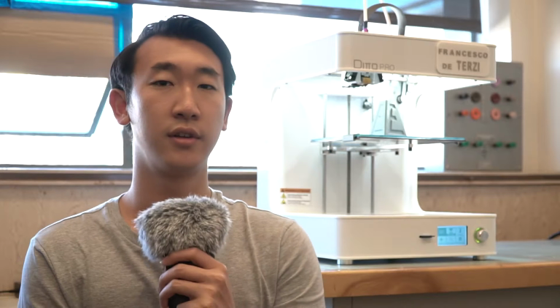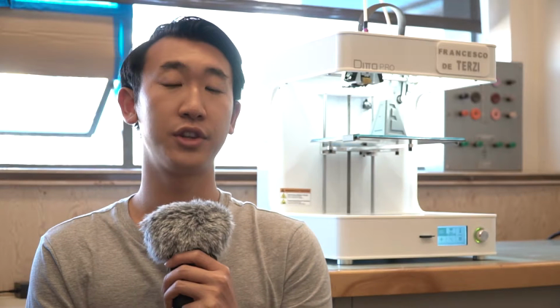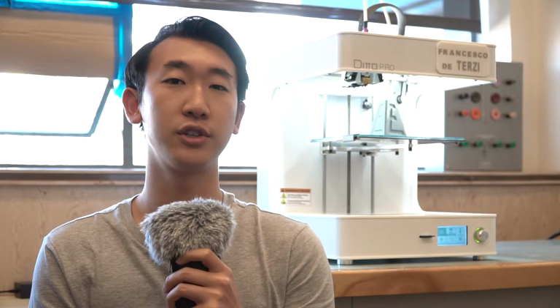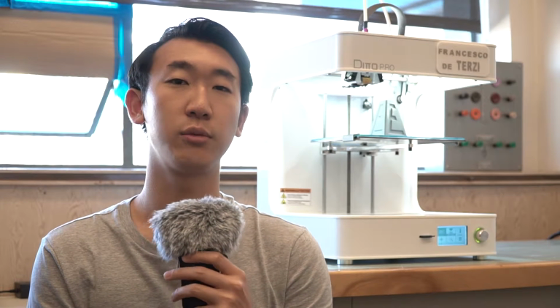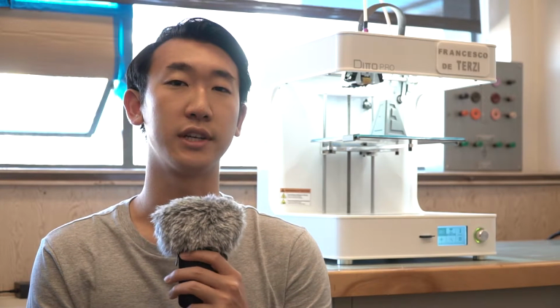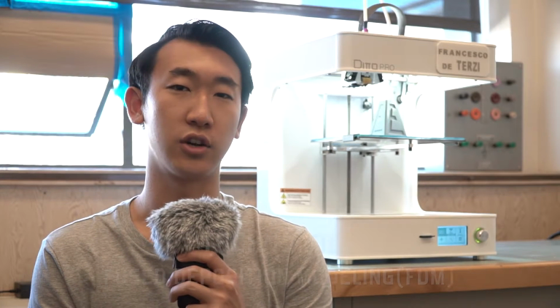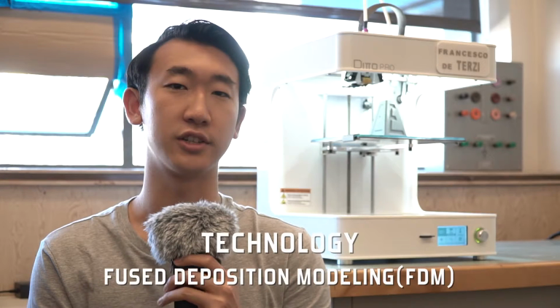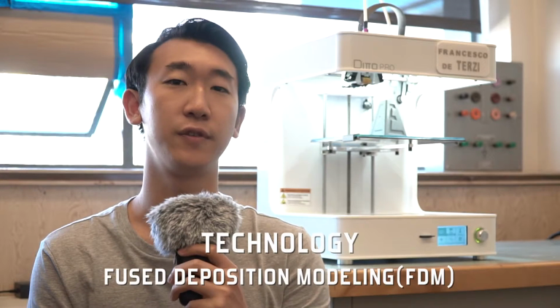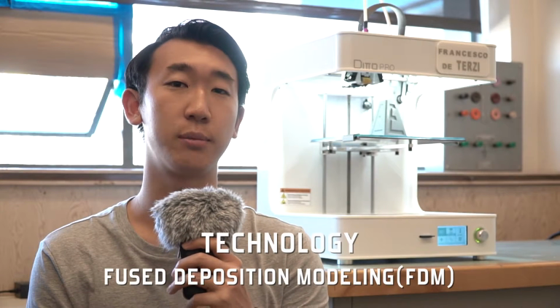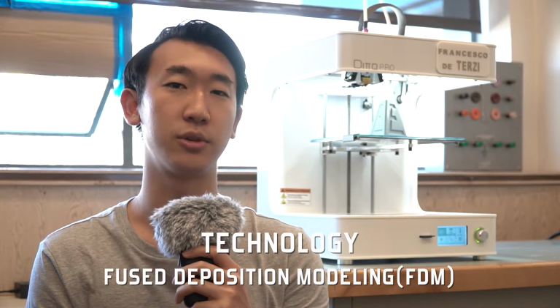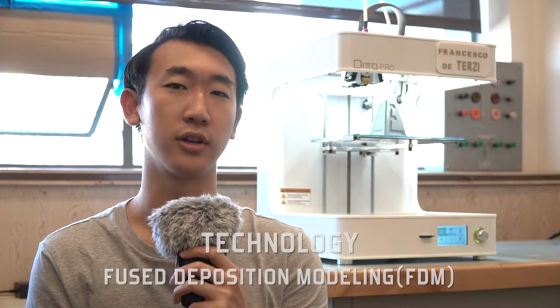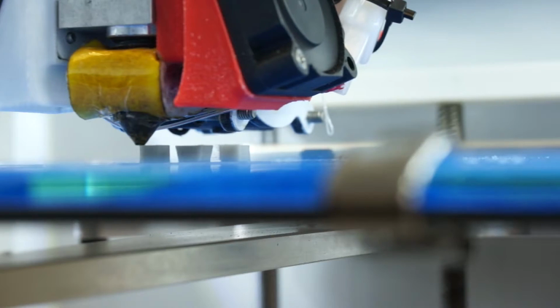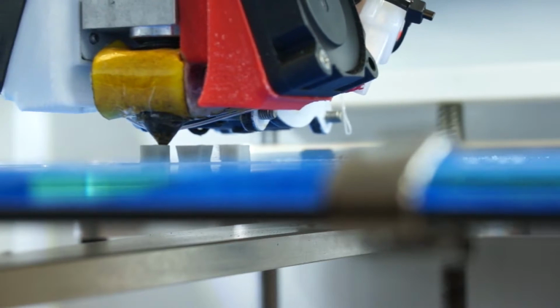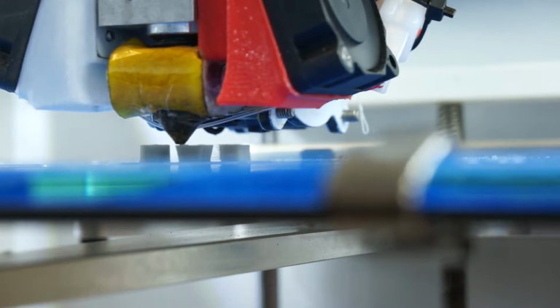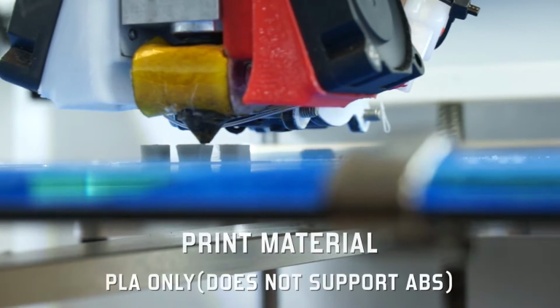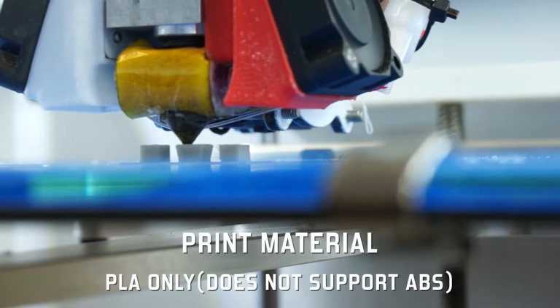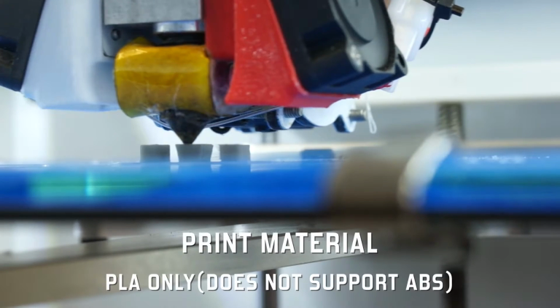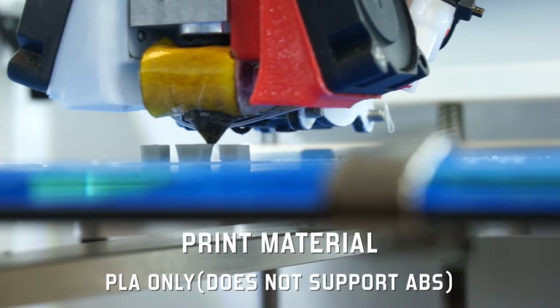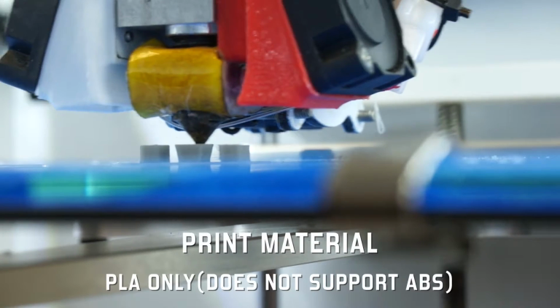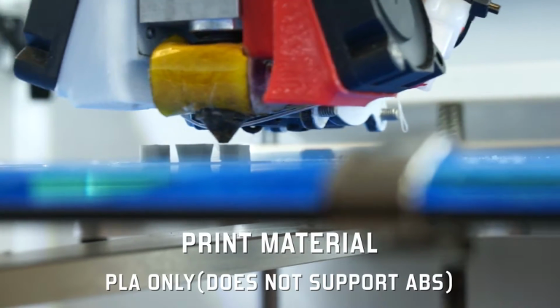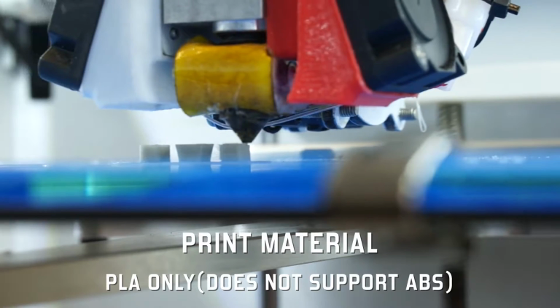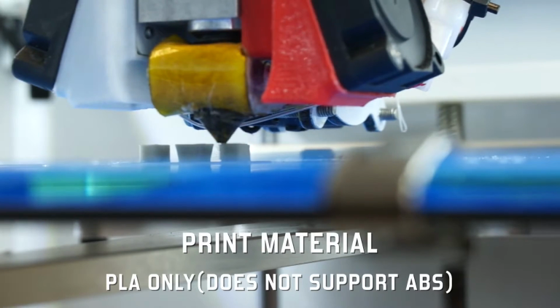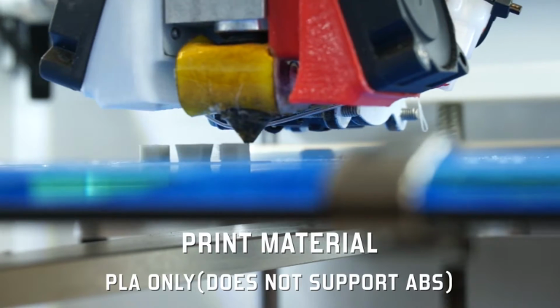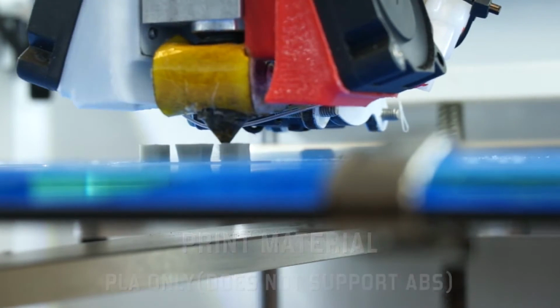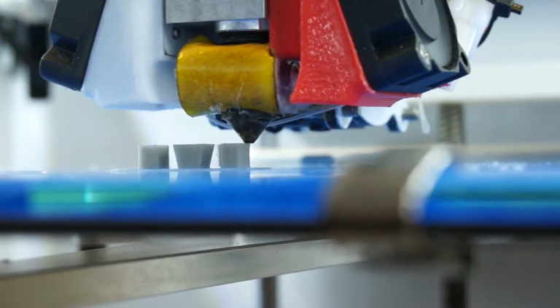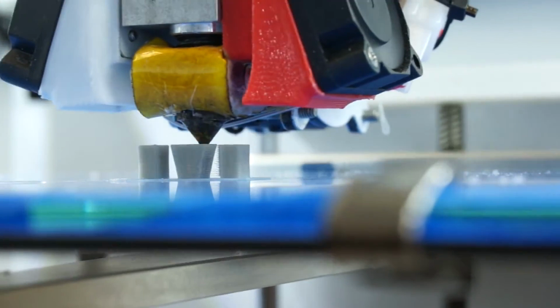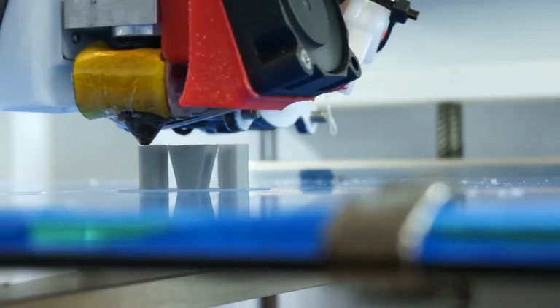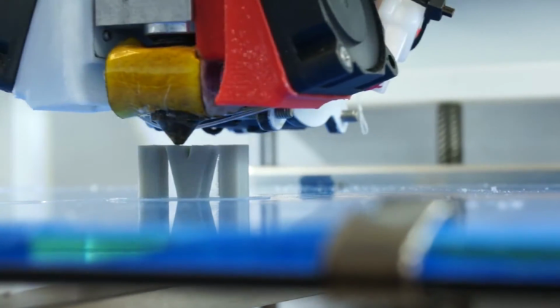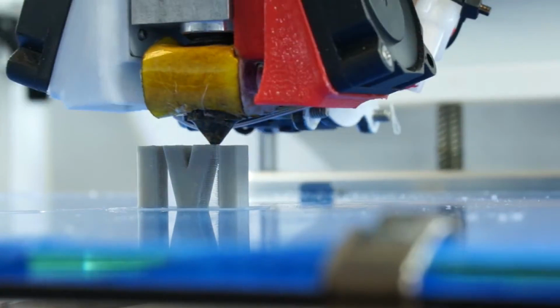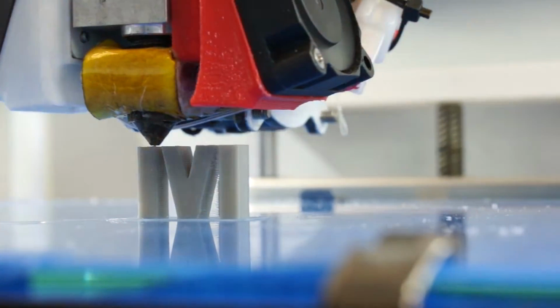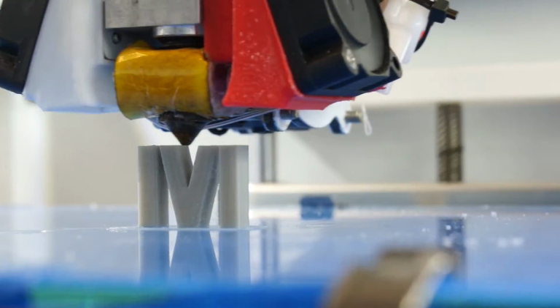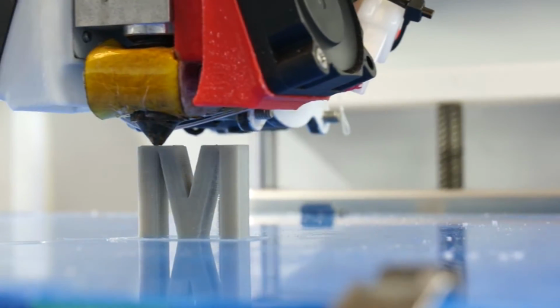The Tinkering 3D printing technology is called Fused Deposition Modeling. It uses a thermoplastic filament, which melts when being heated, and then it is extruded layer by layer to build a 3D object.